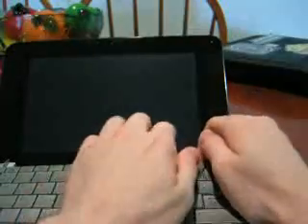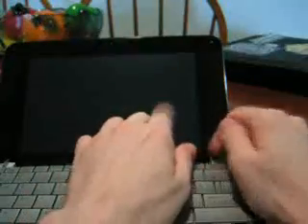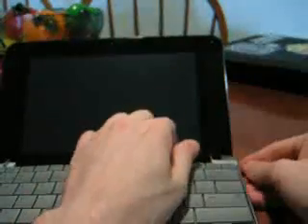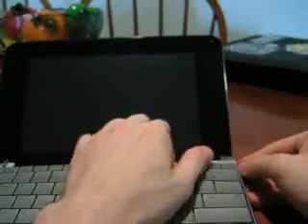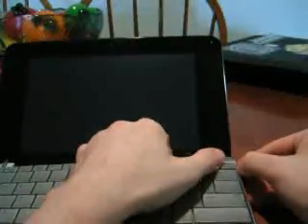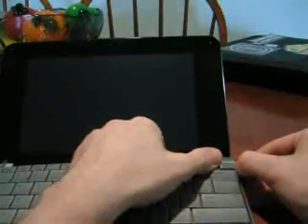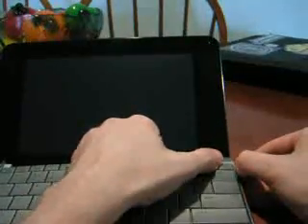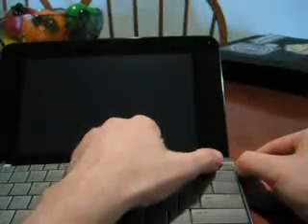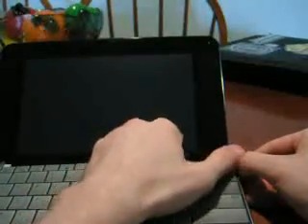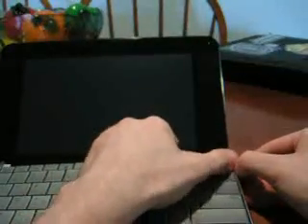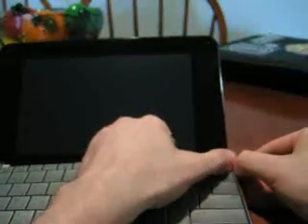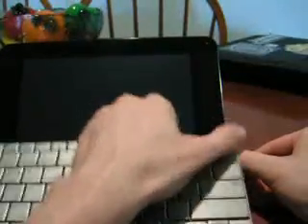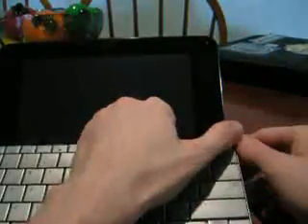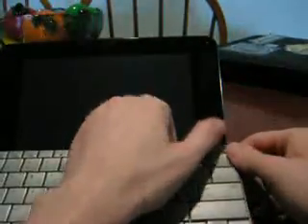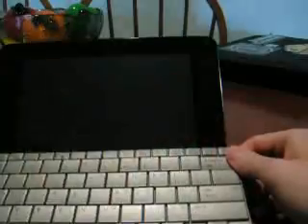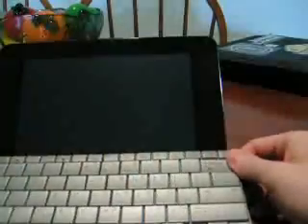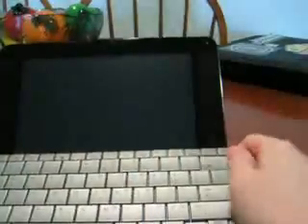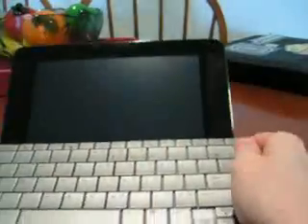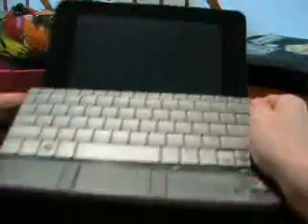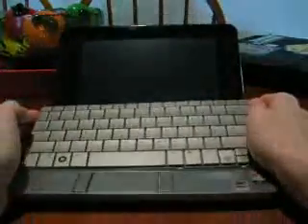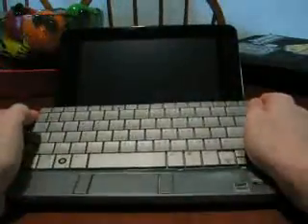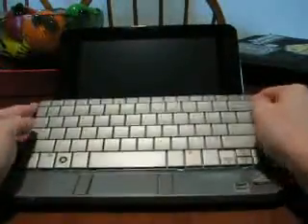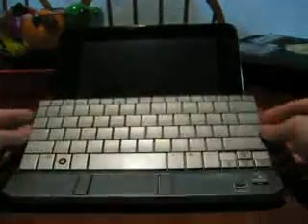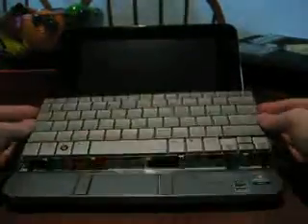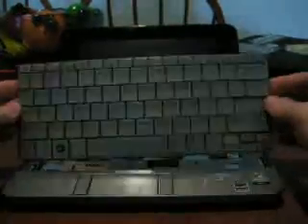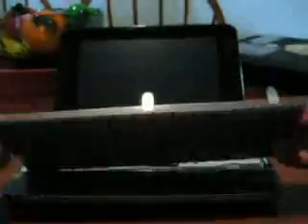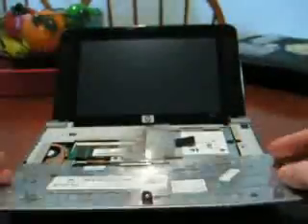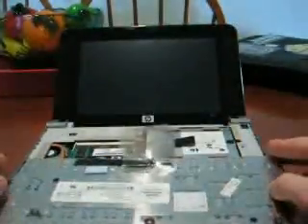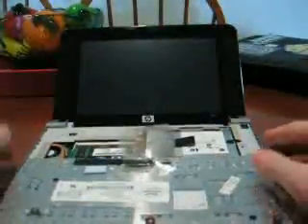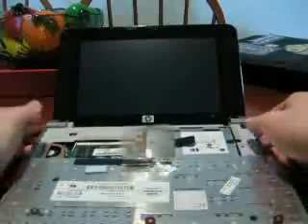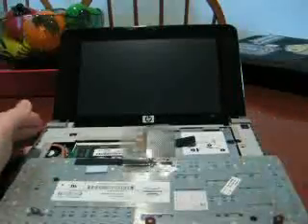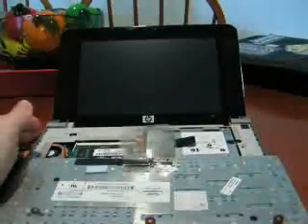Got to use a little bit of force — it's not as easy as you would like it to be. The whole thing just came out there. So once it pops out, you just go like this and flip it over.